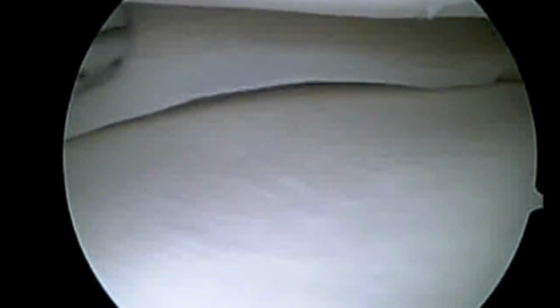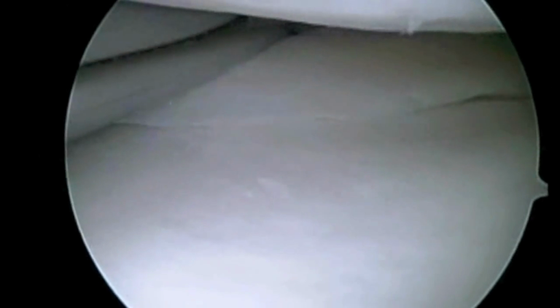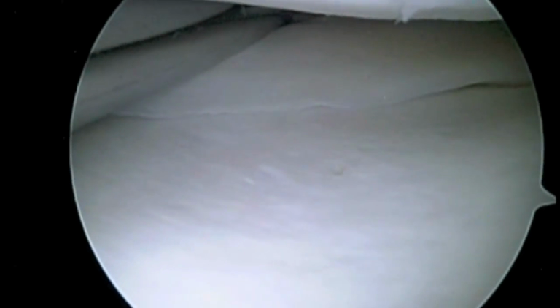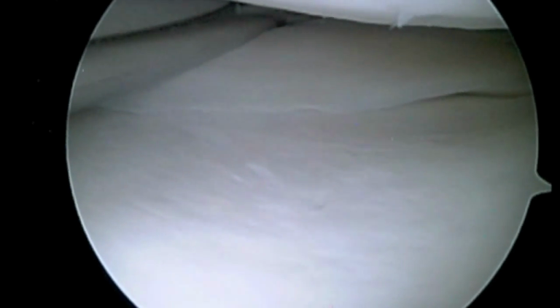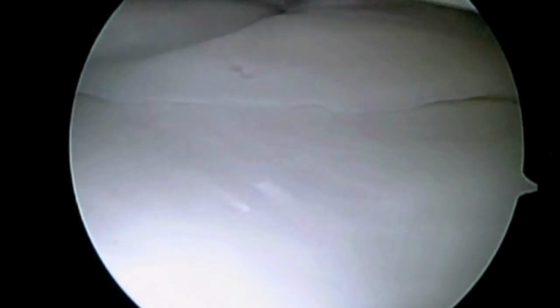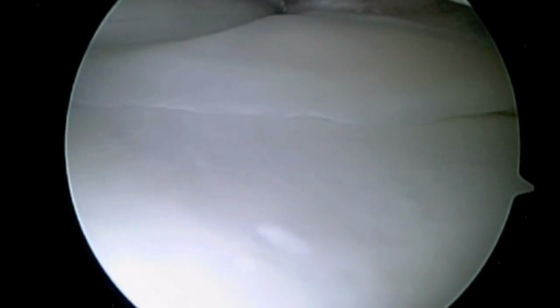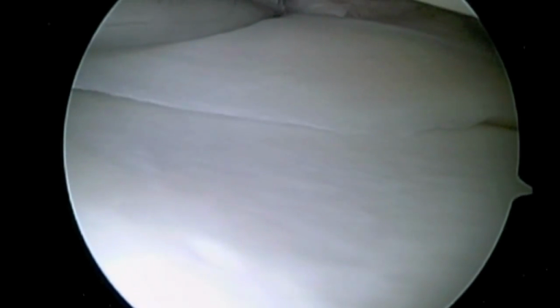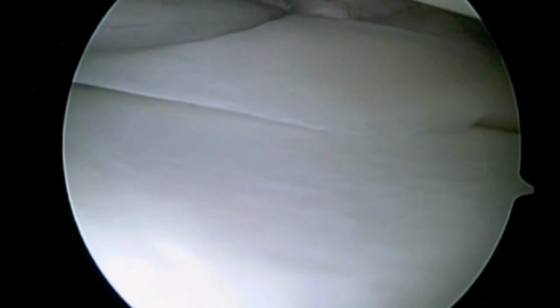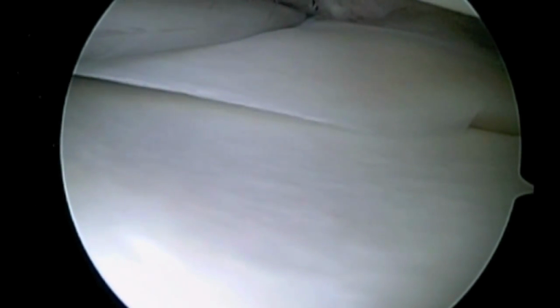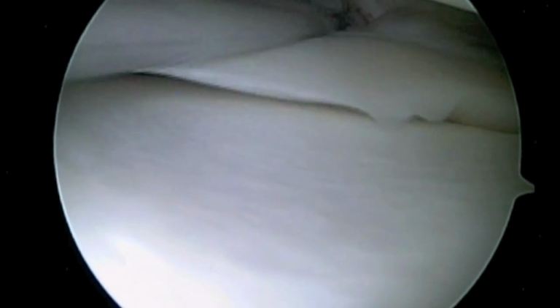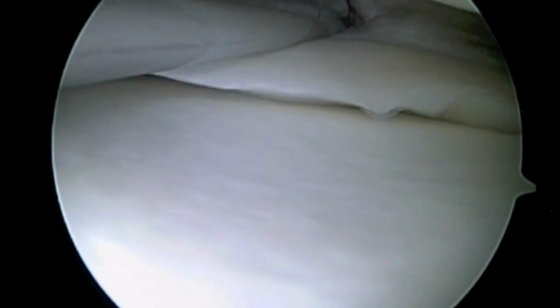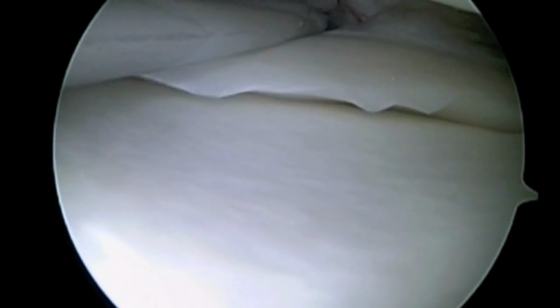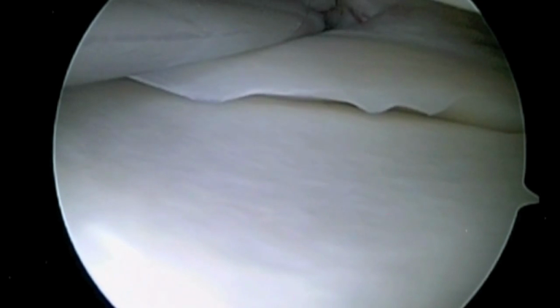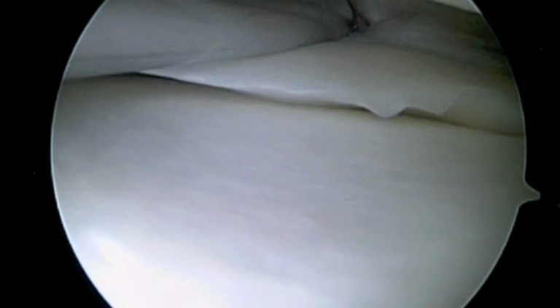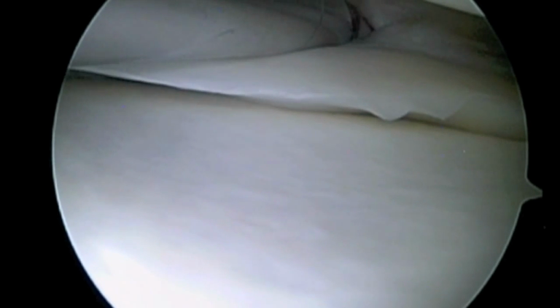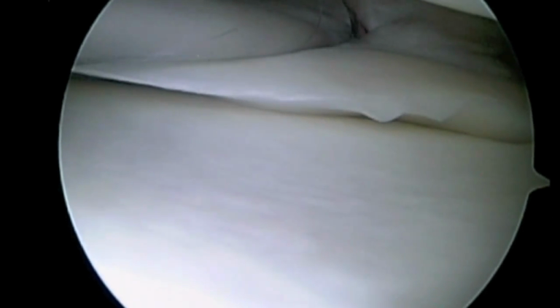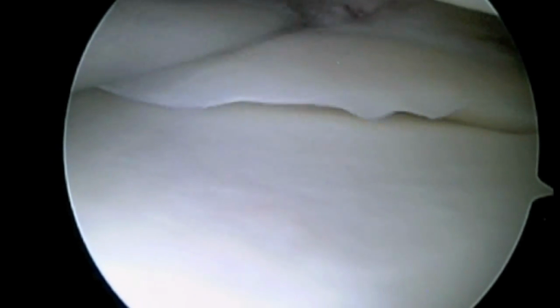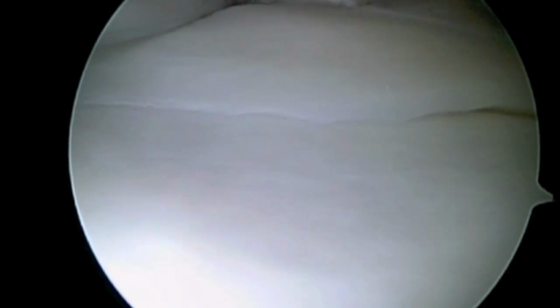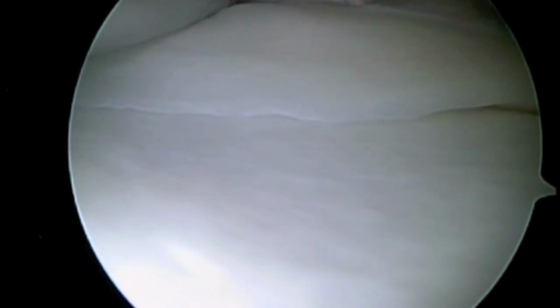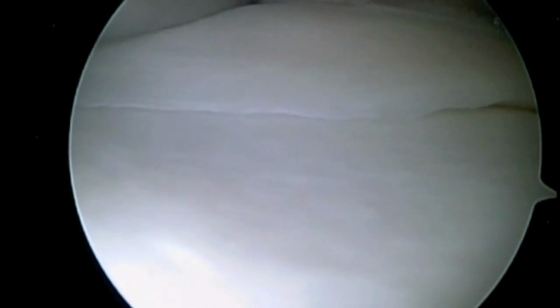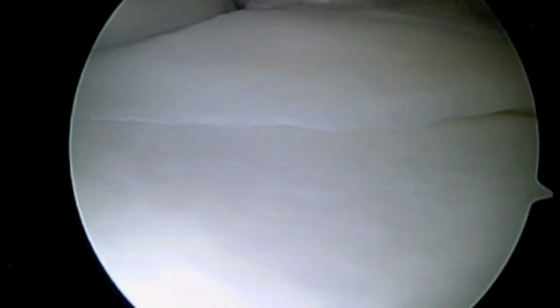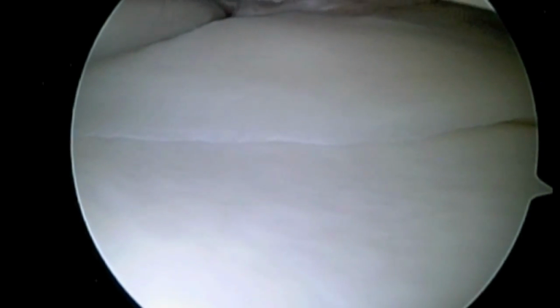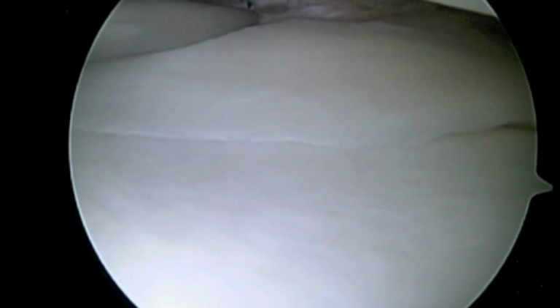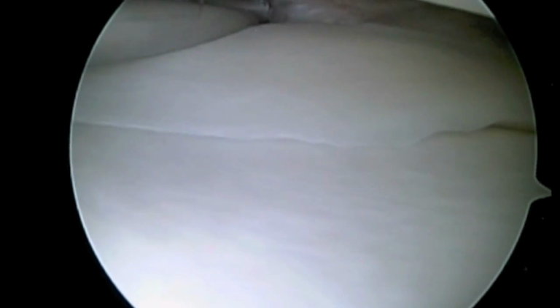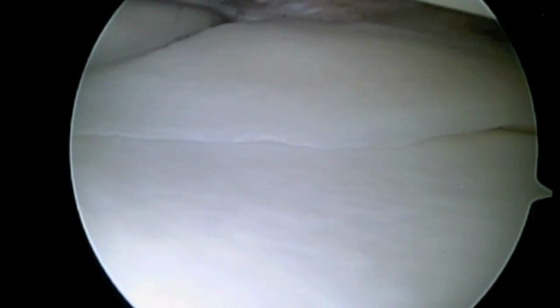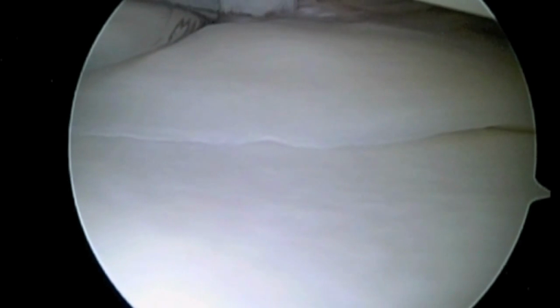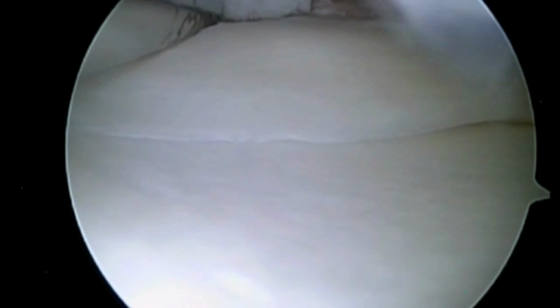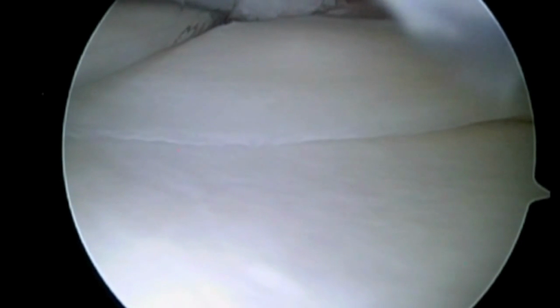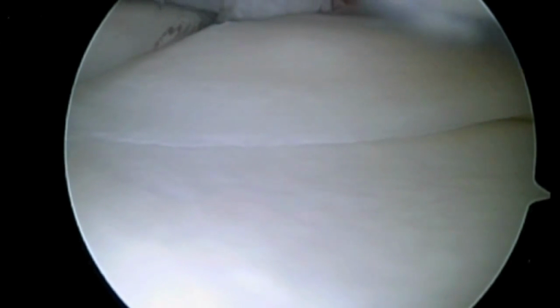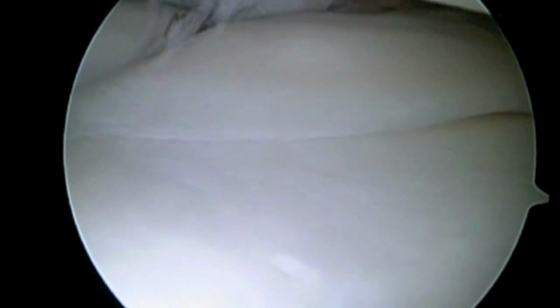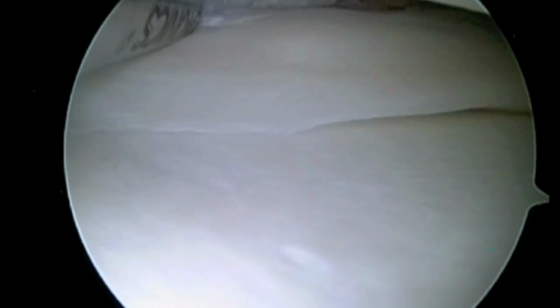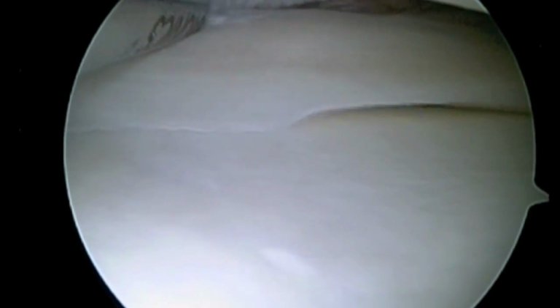Most of the meniscus does not have a blood supply. Only the outer 20 to 30 percent of the meniscus has a blood supply that allows tears to heal once they've been repaired.